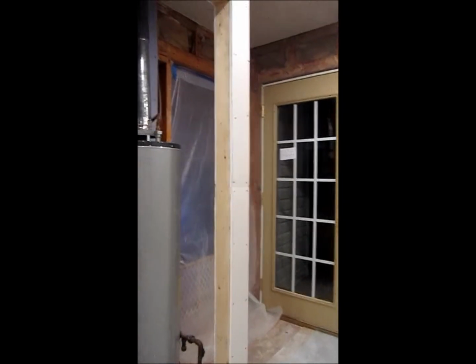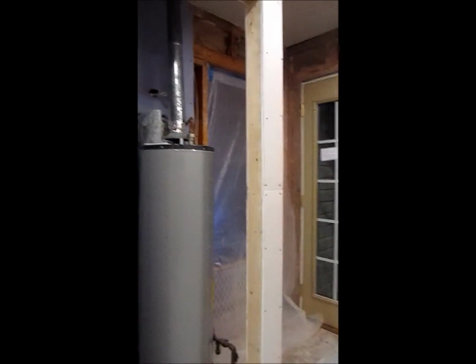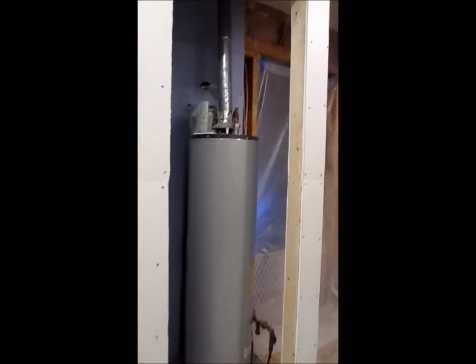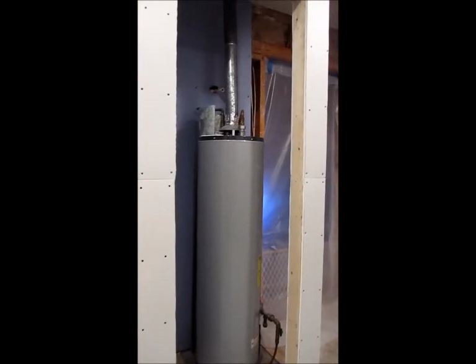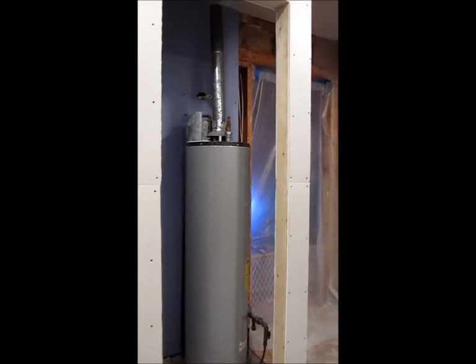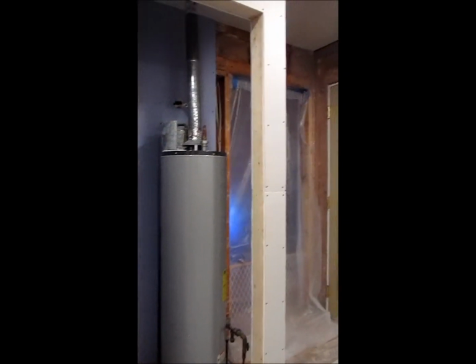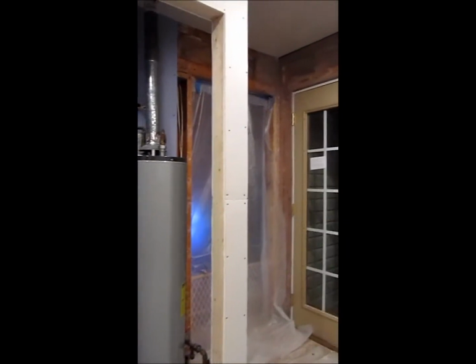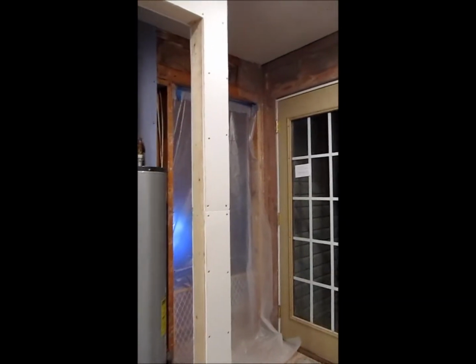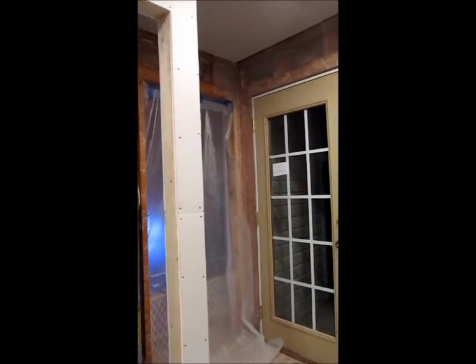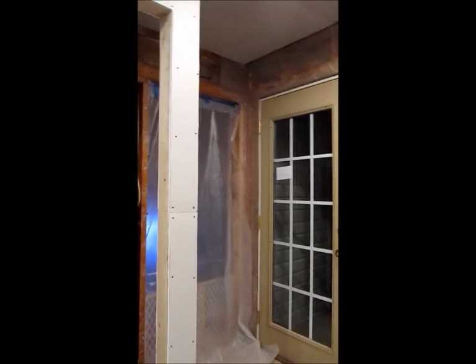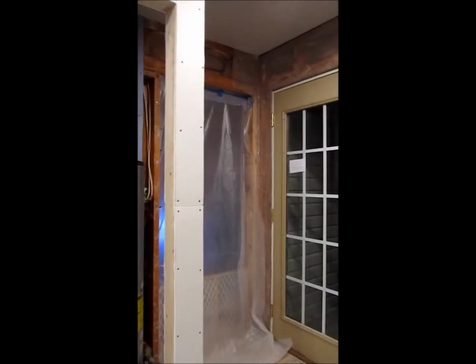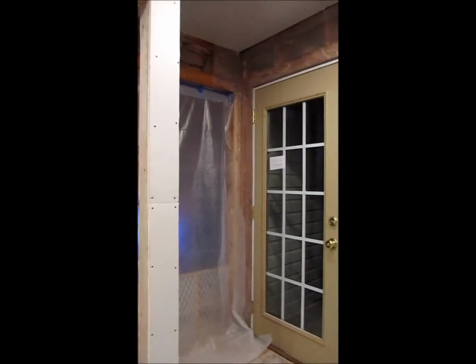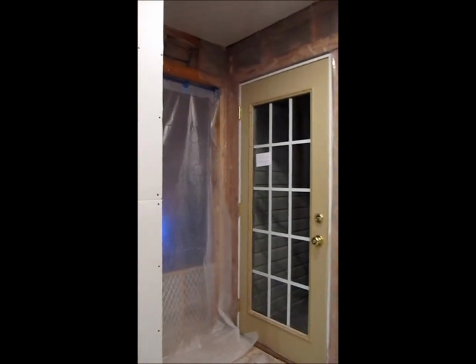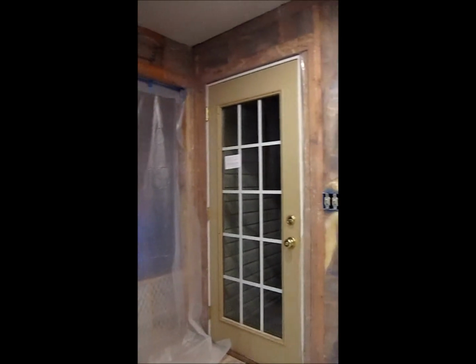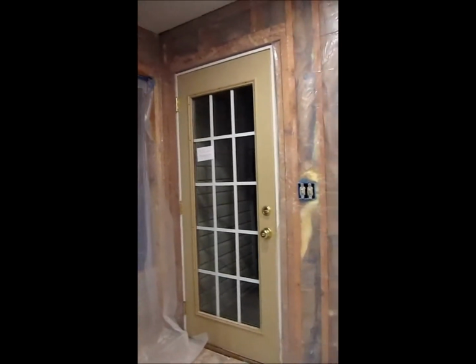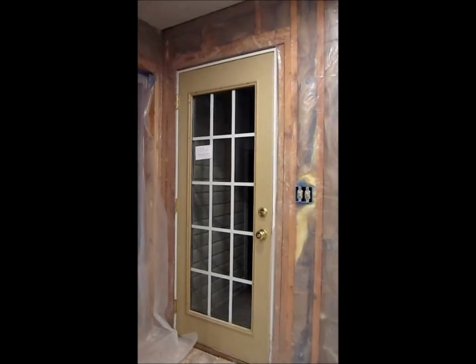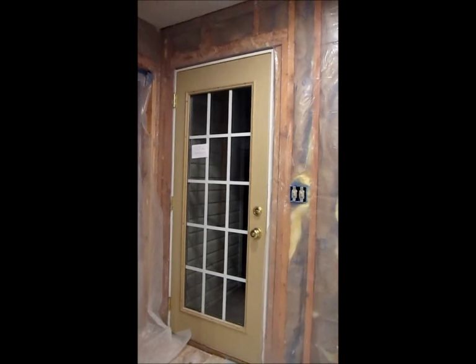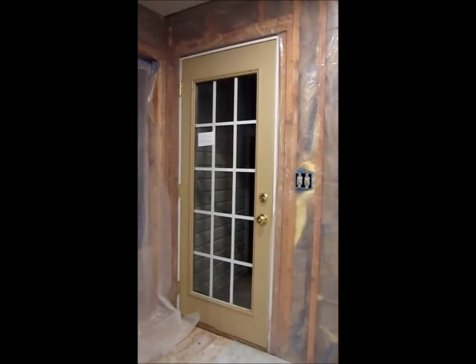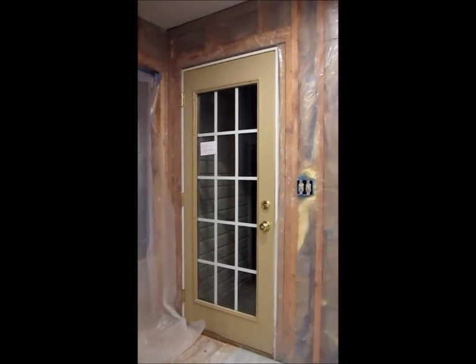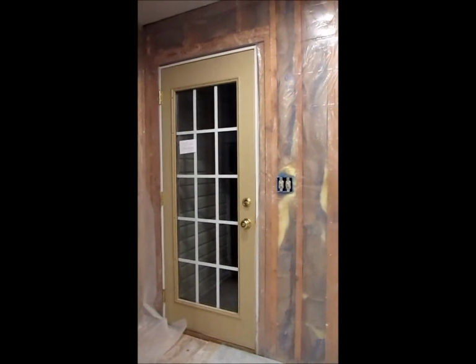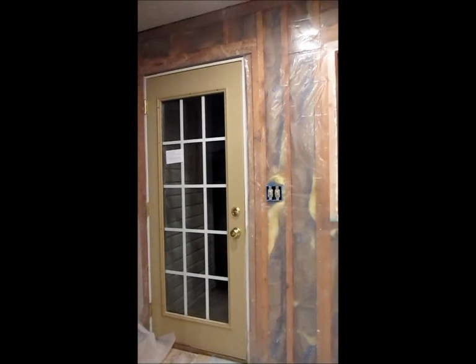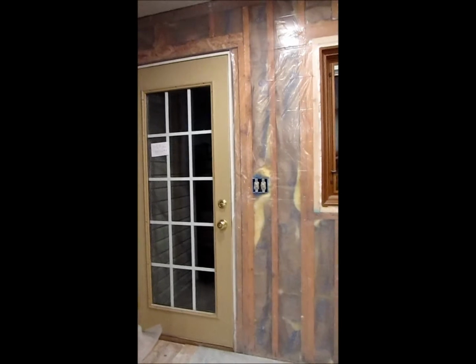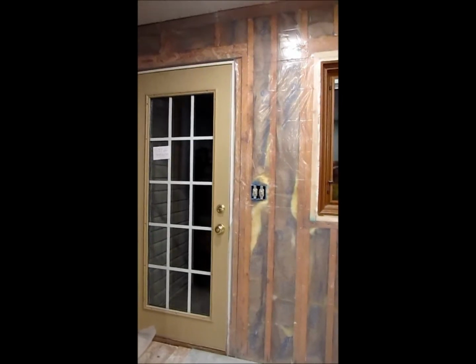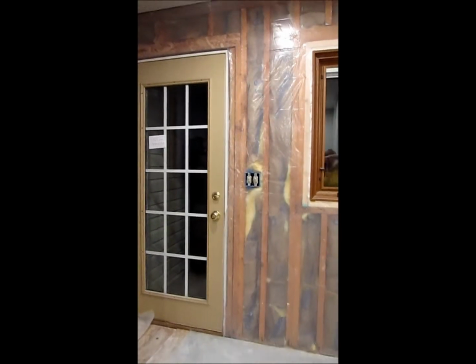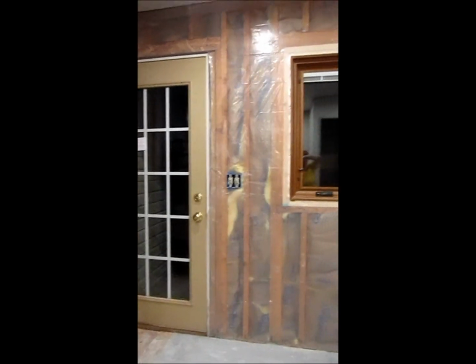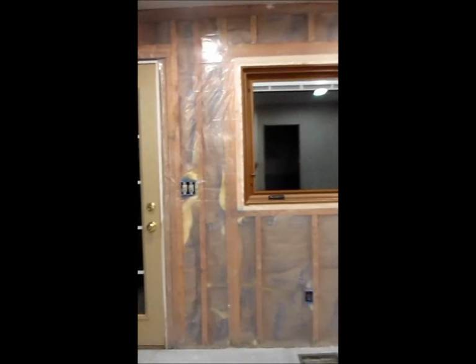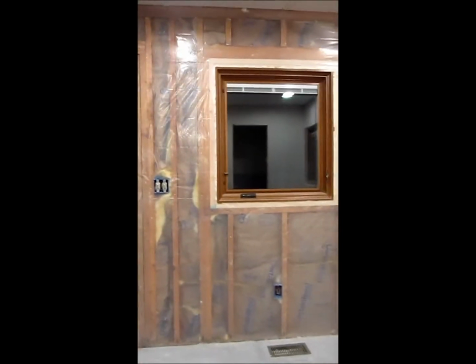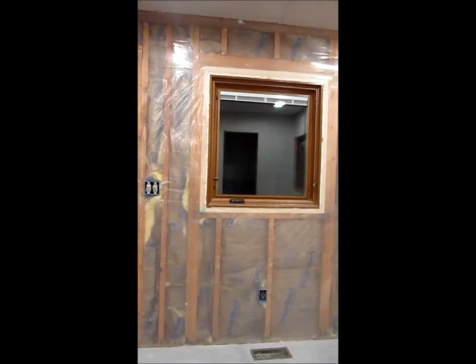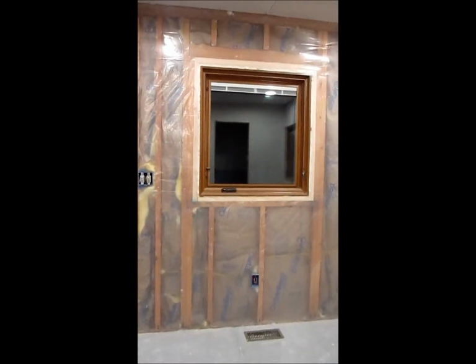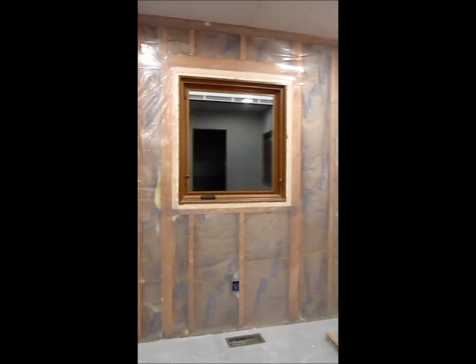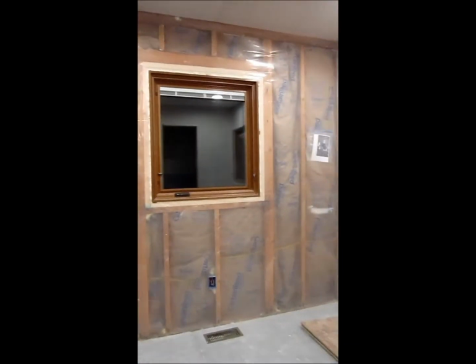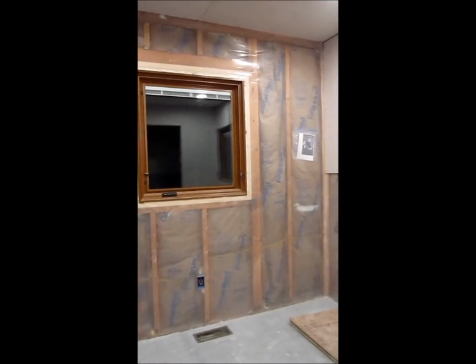The hot water heater. There's the door going down to the family room. The old back door — the new back door is still in the garage being worked on by me. New window.